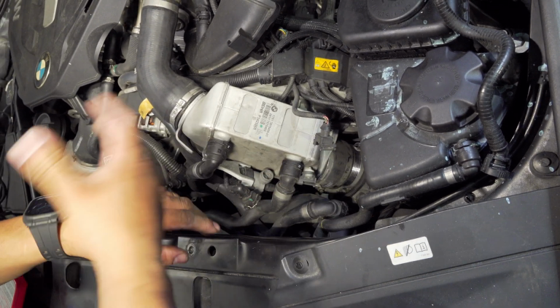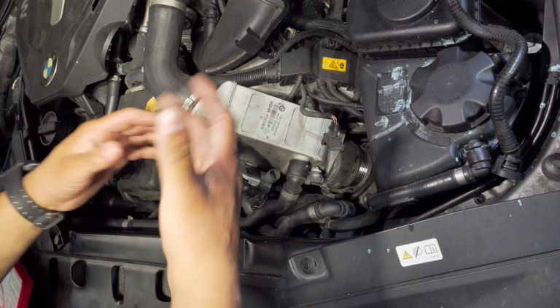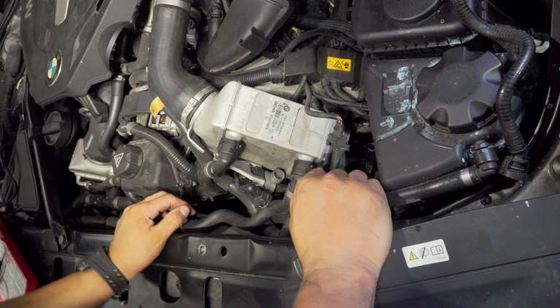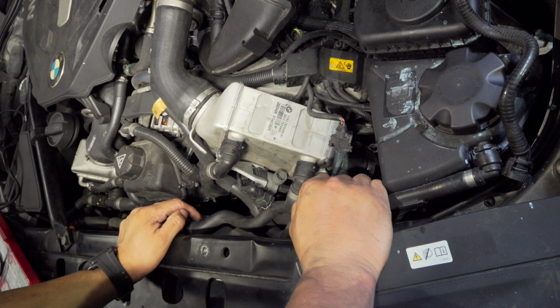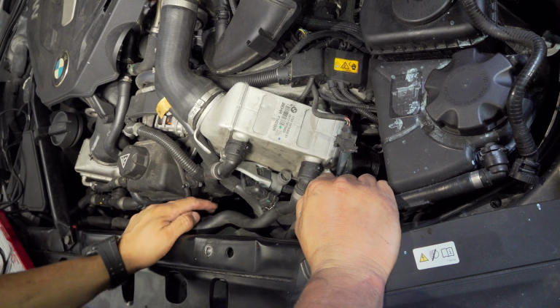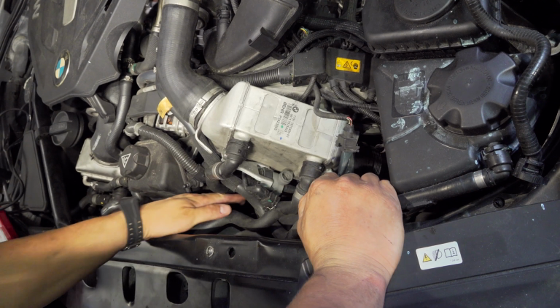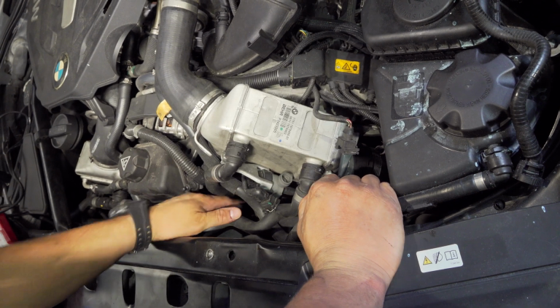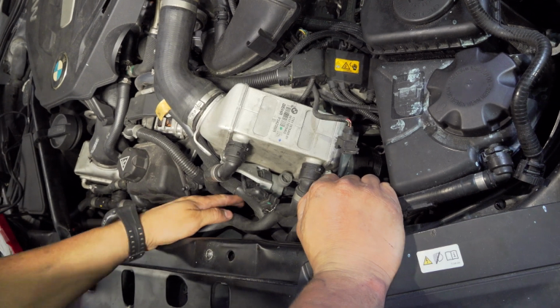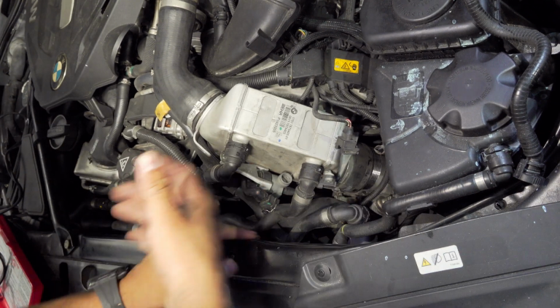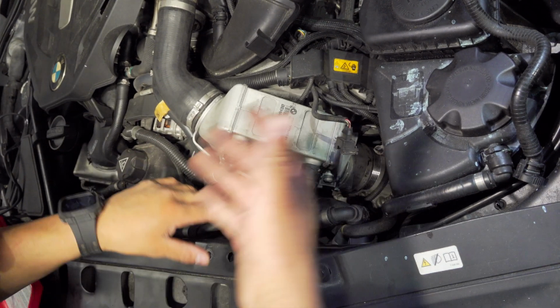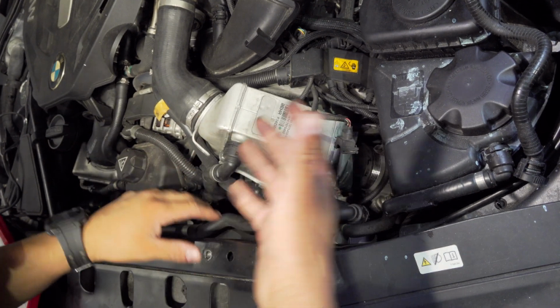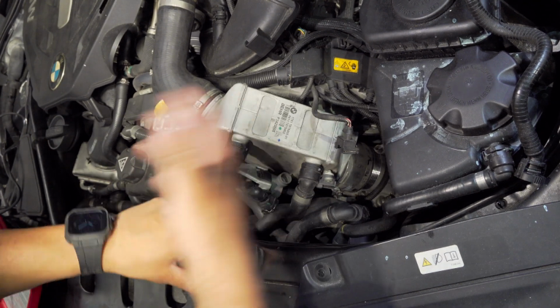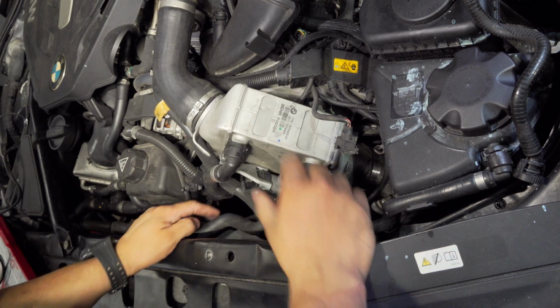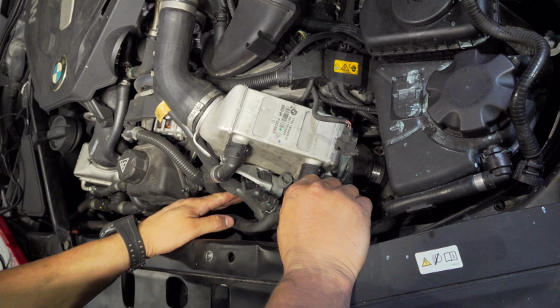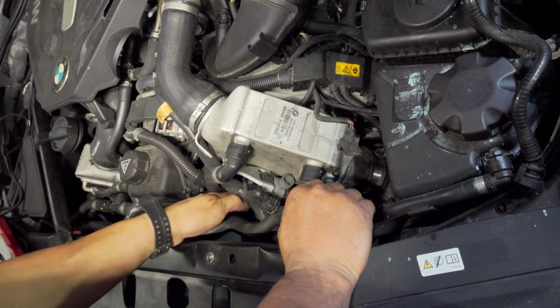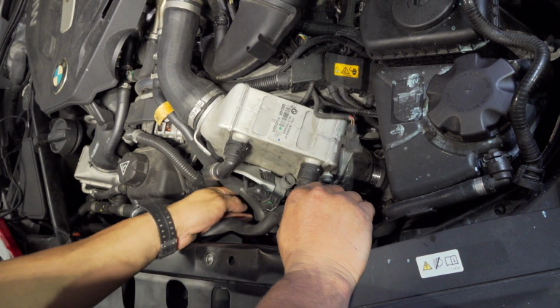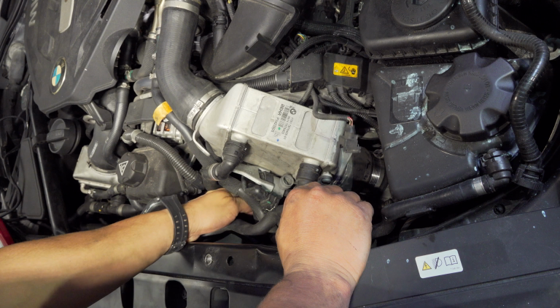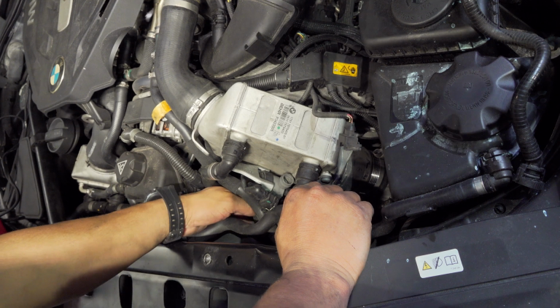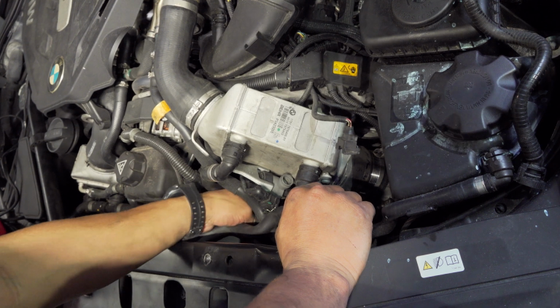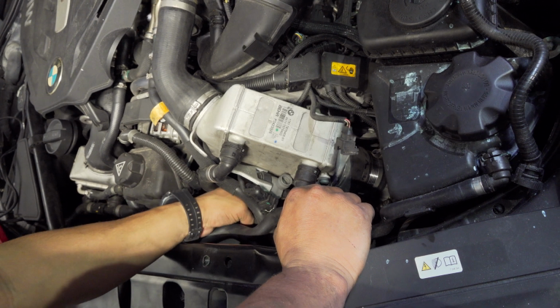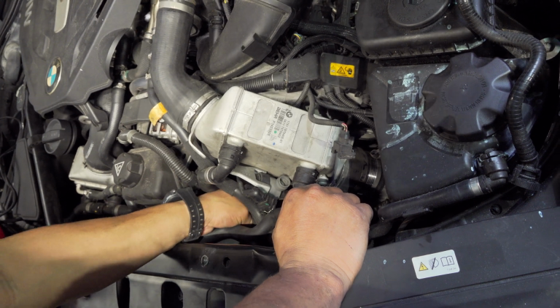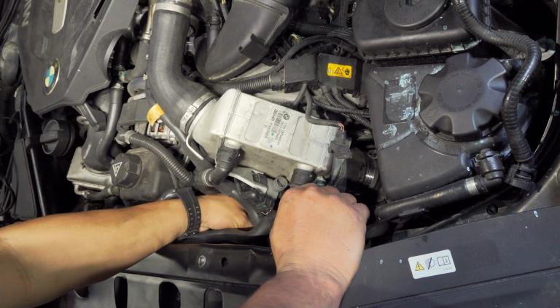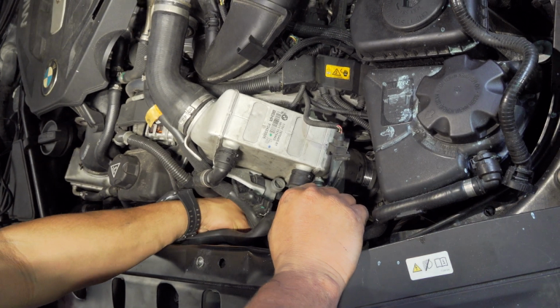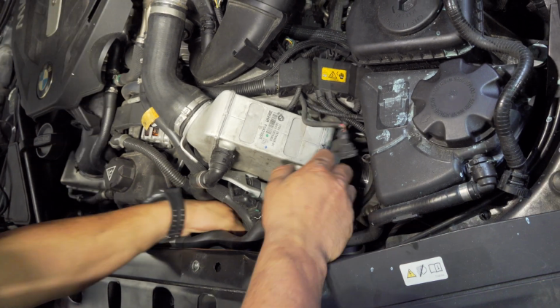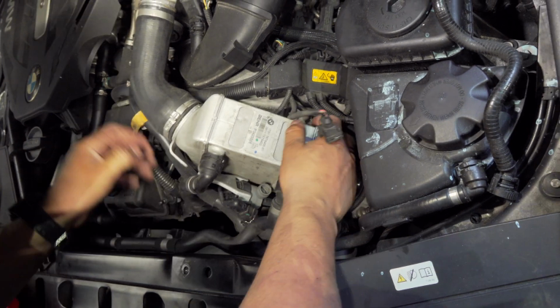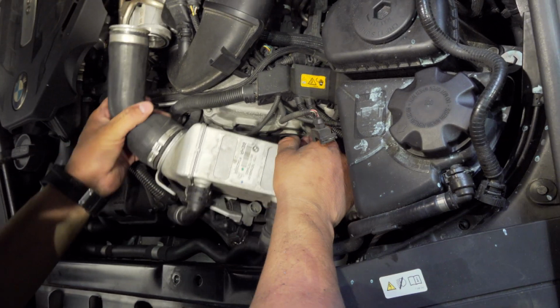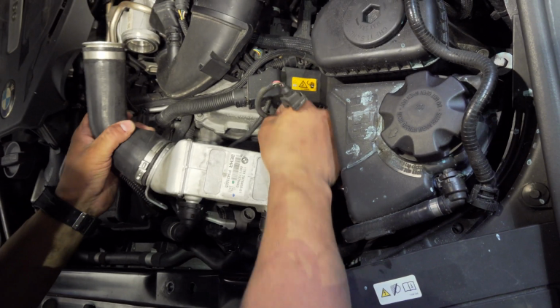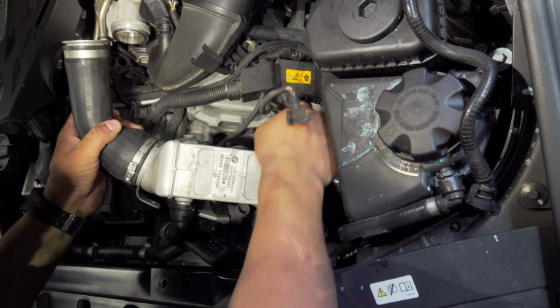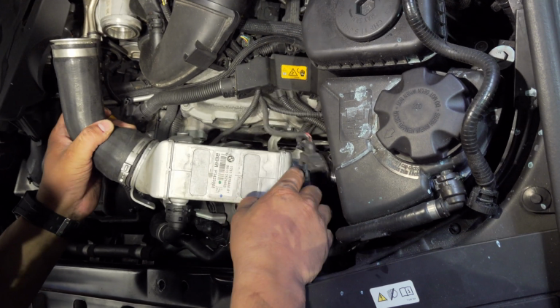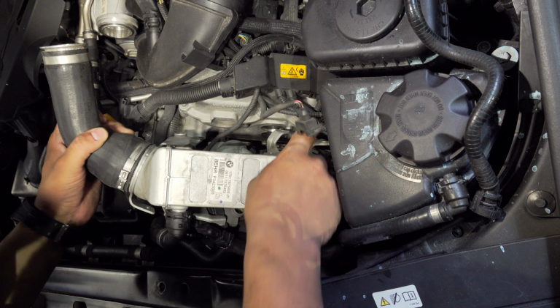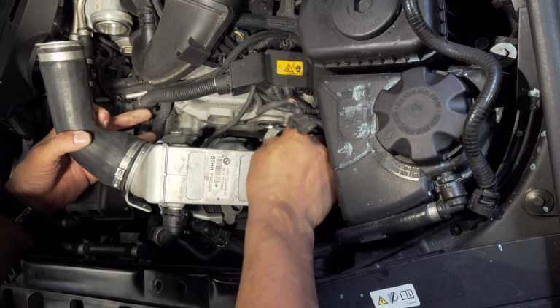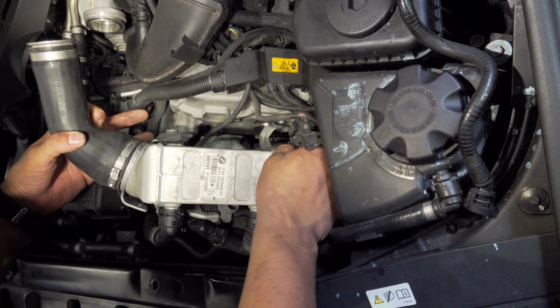I had to take off my watch — I get messages from the shop on it, actually pretty convenient — but I stuck my hand in there and was able to get to the bottom bolt. This is a three-bolt charge air cooler.